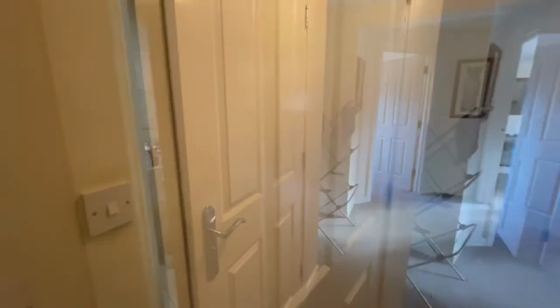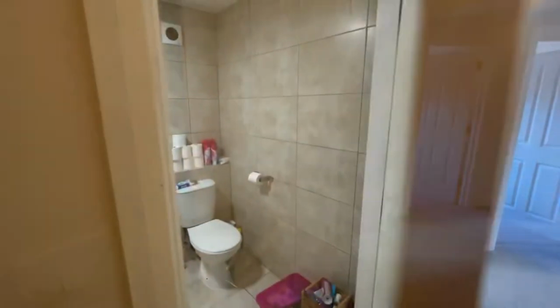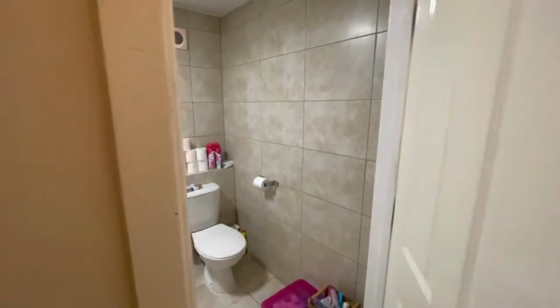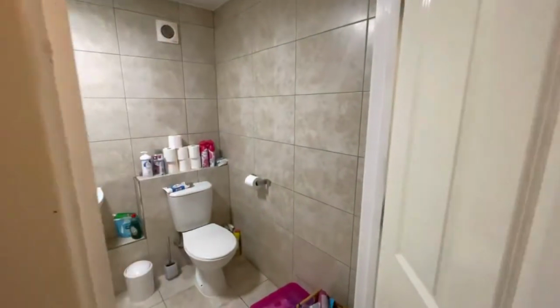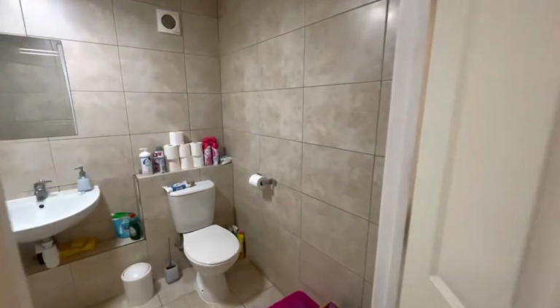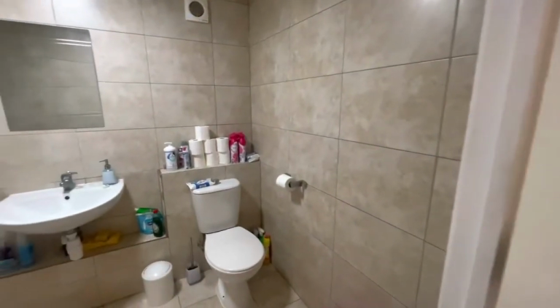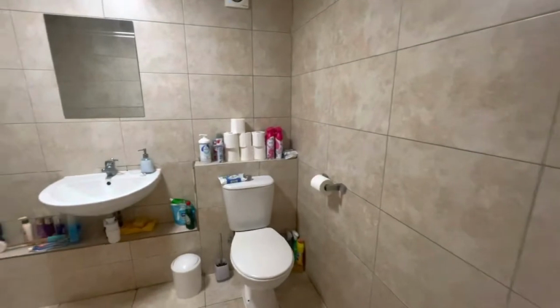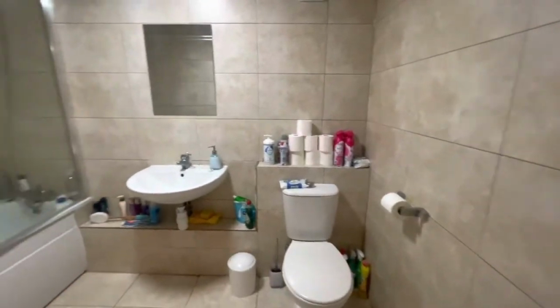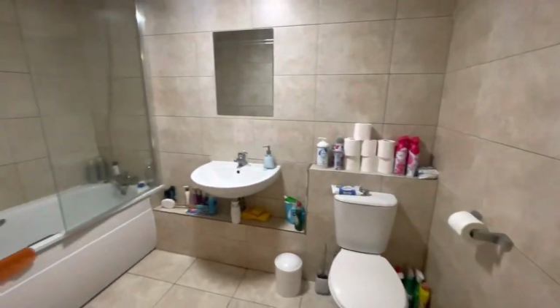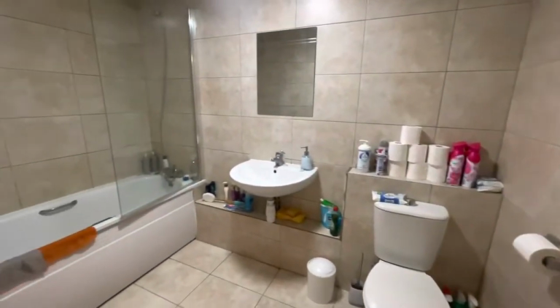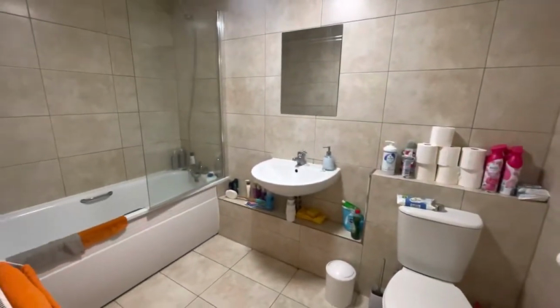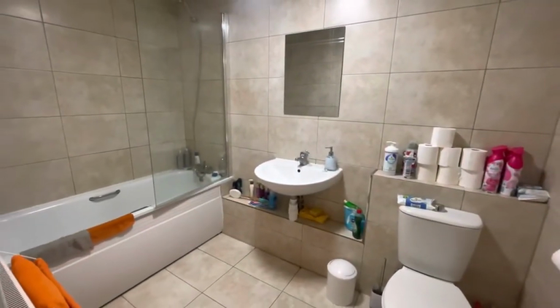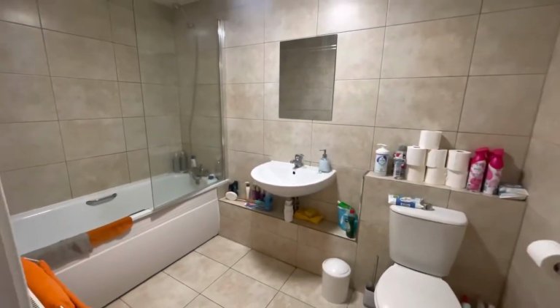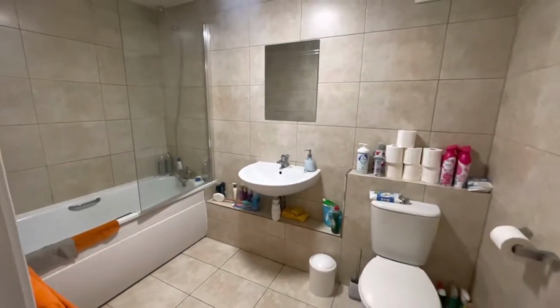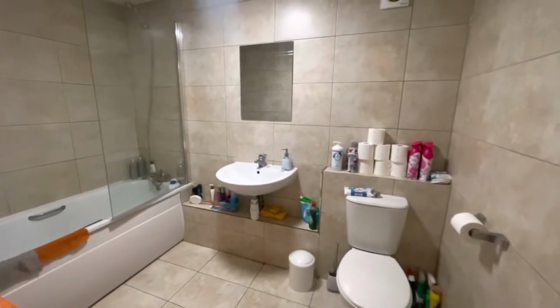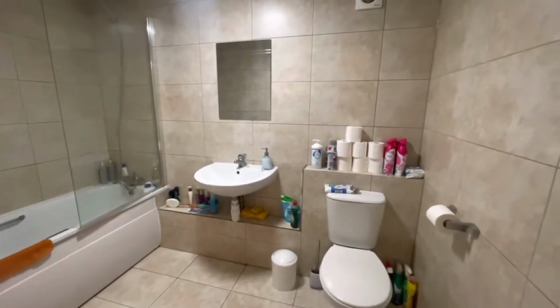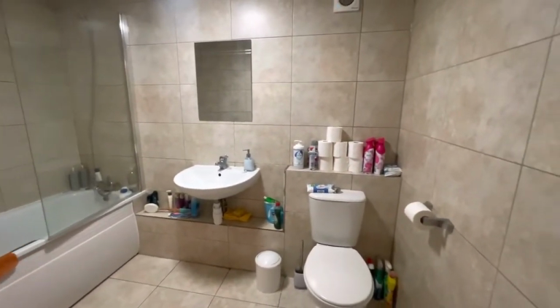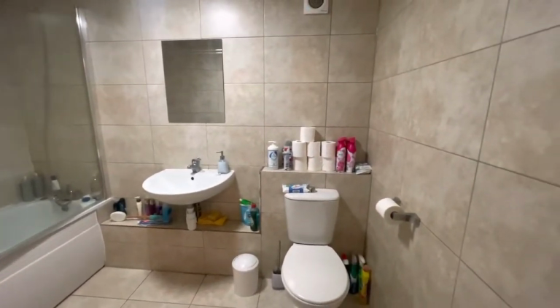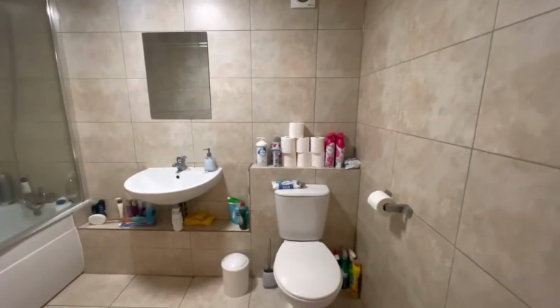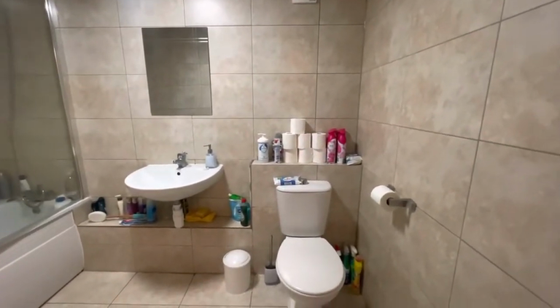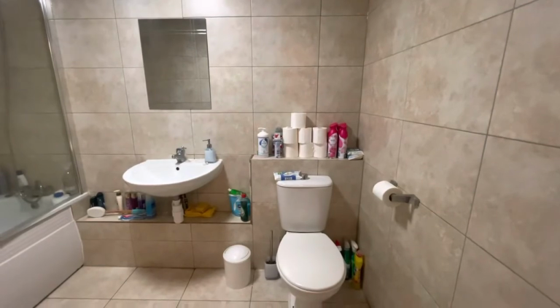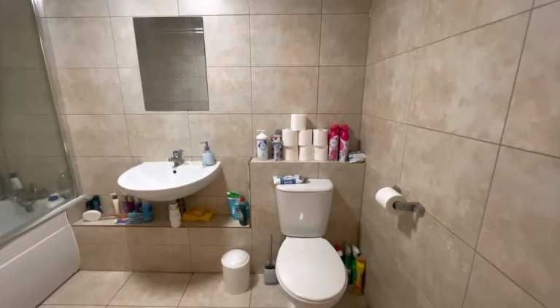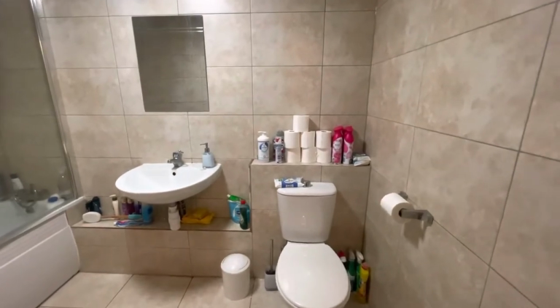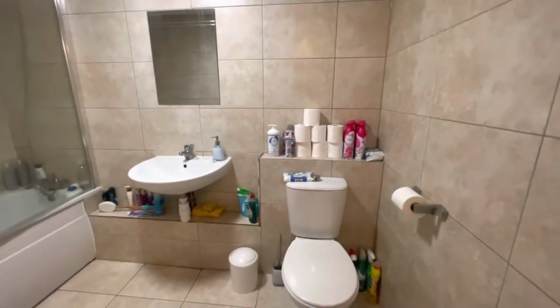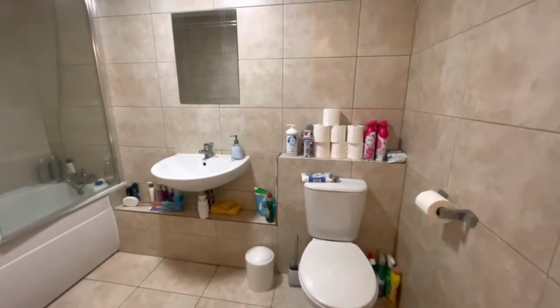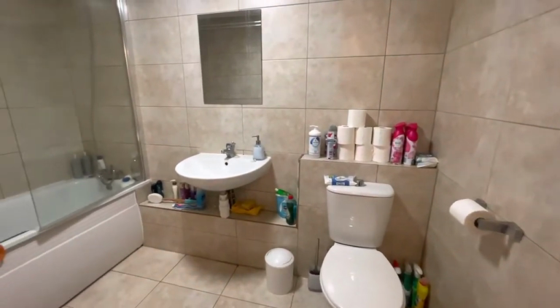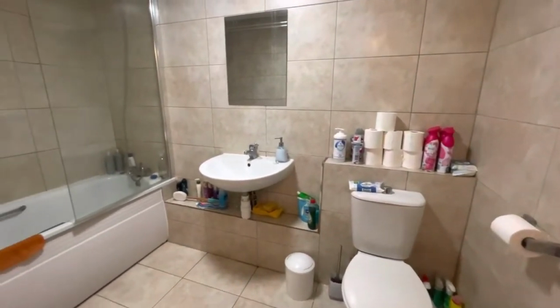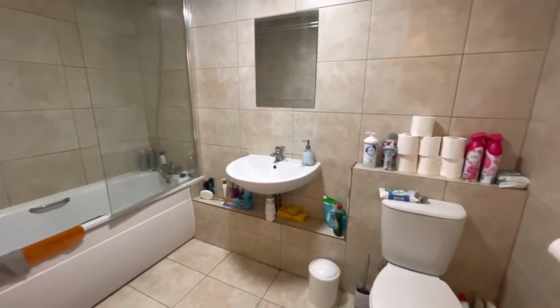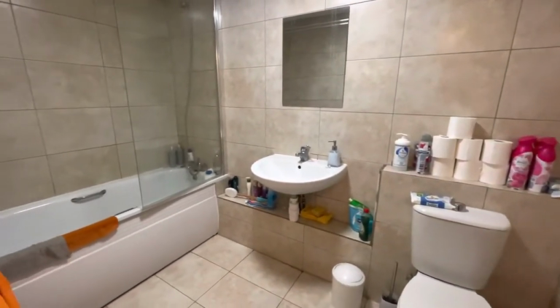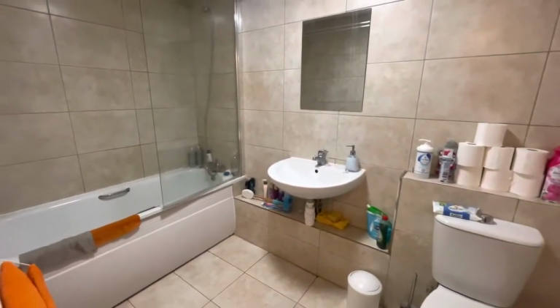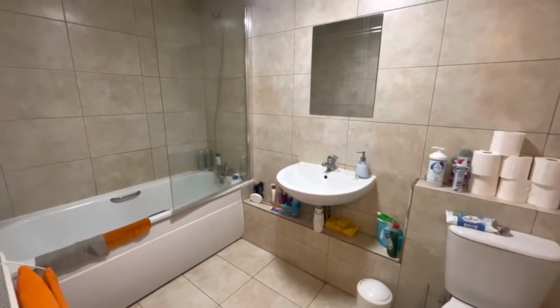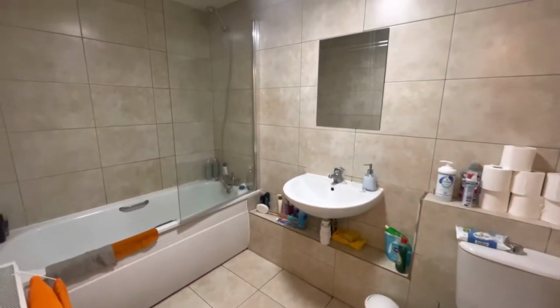Just starting off to the left, we go into the bathroom. You can see it's all nice and modern. It's fully tiled, fitted with a three-piece suite with toilet, hand basin, bath and shower.